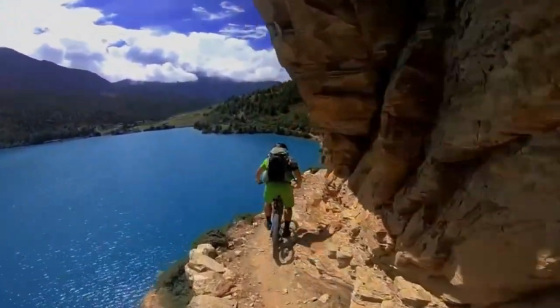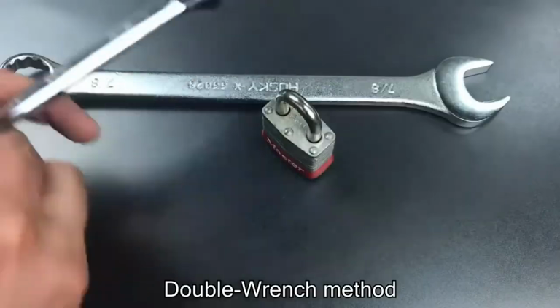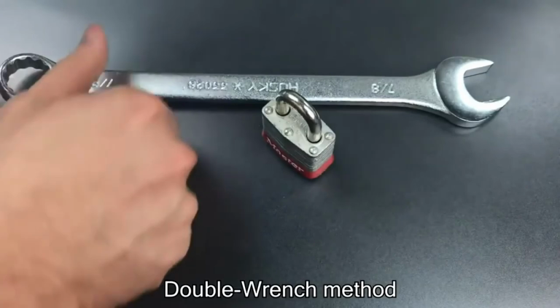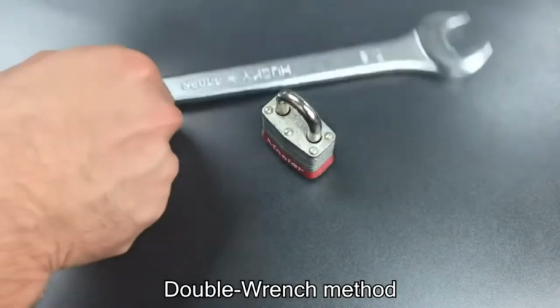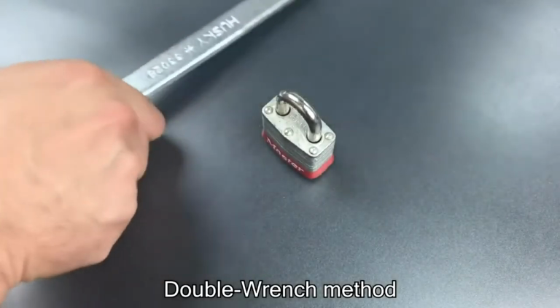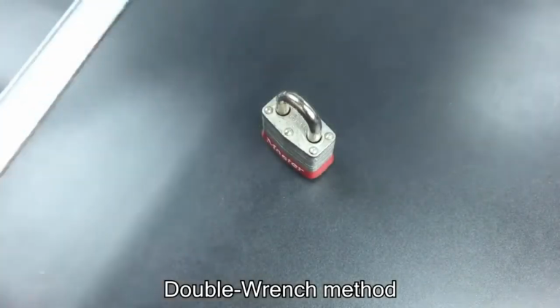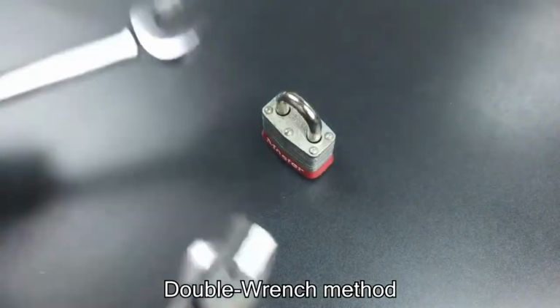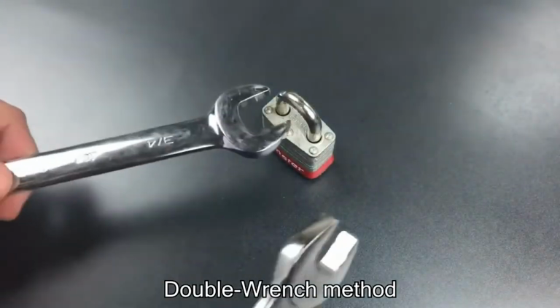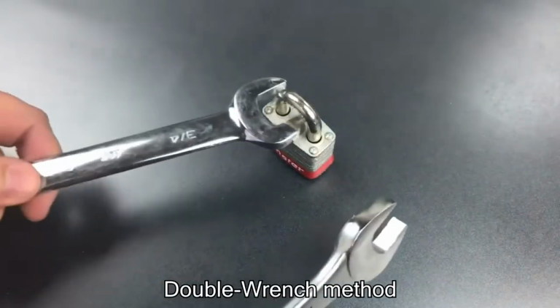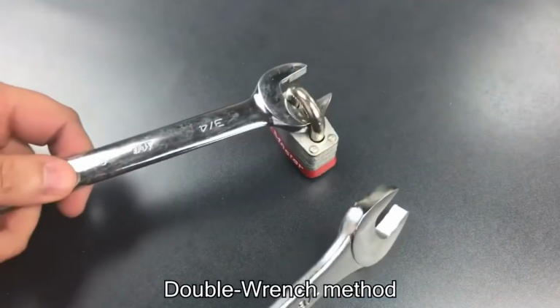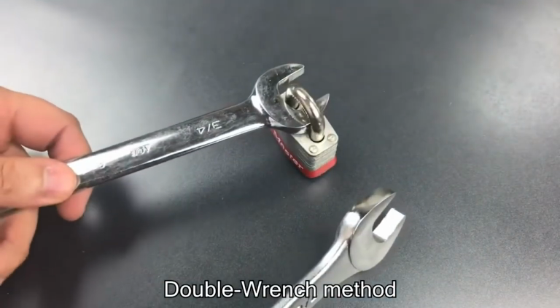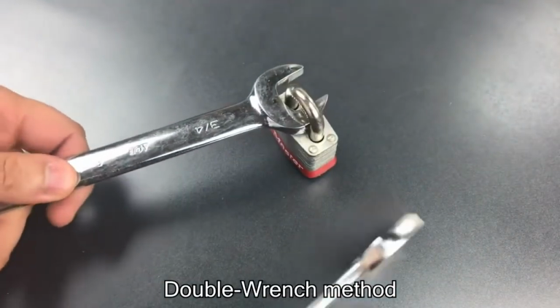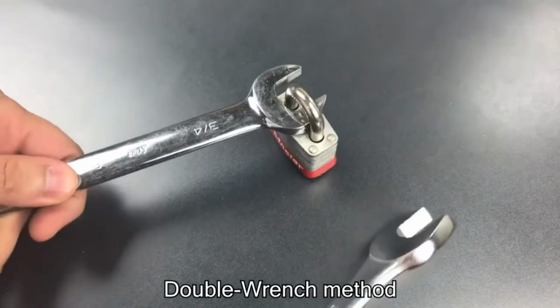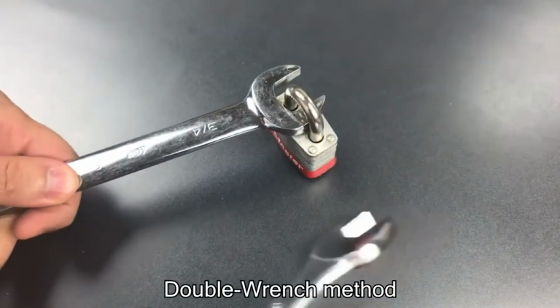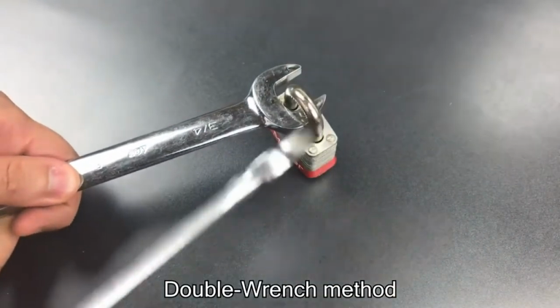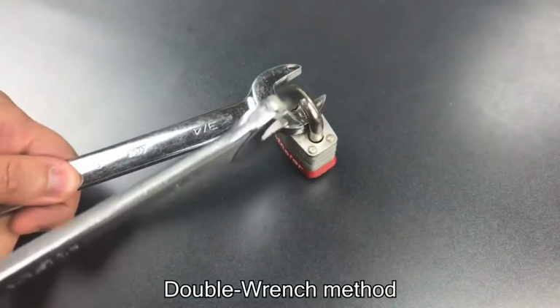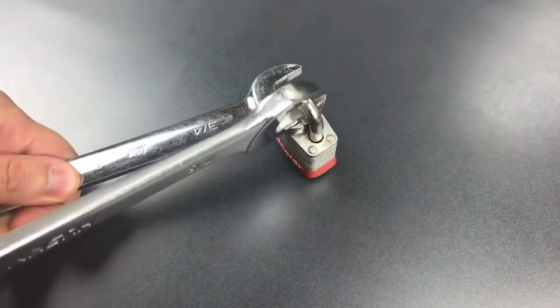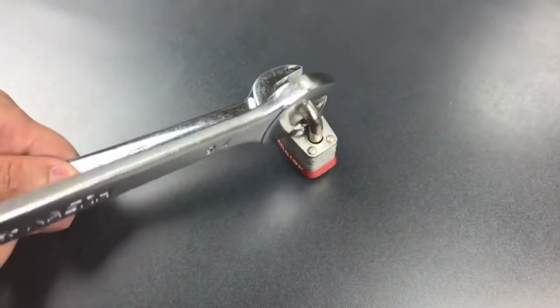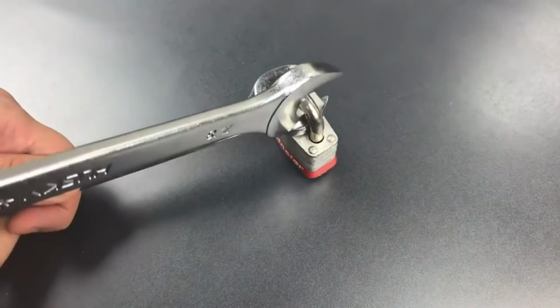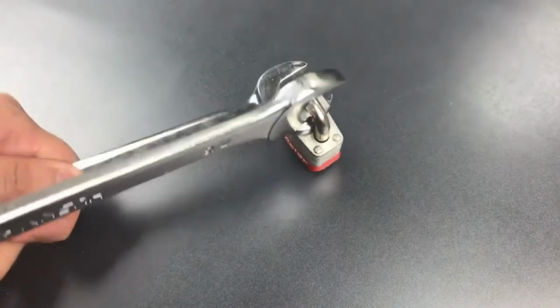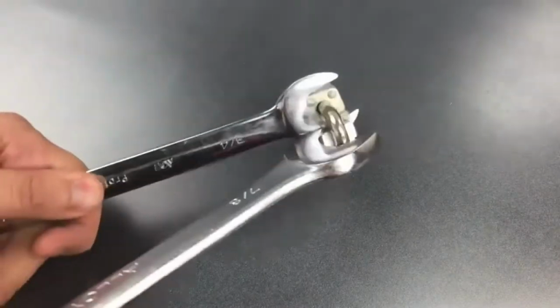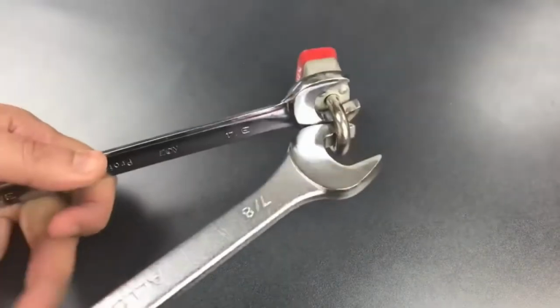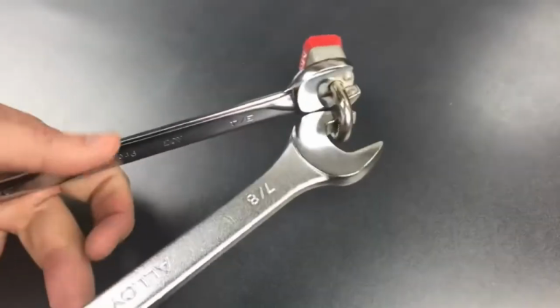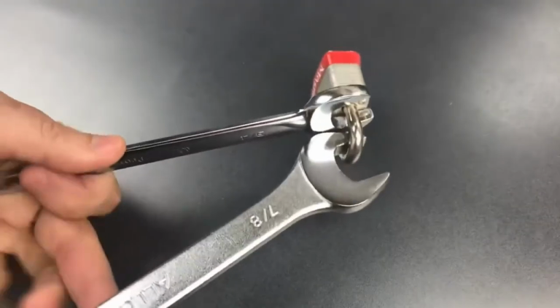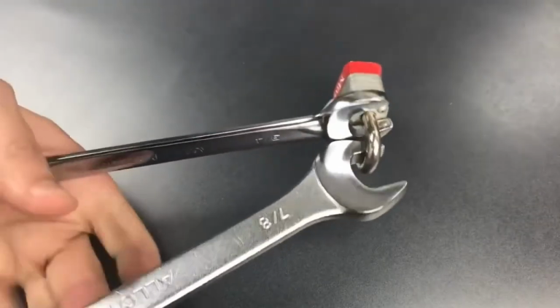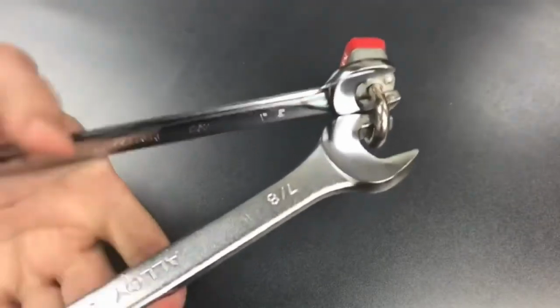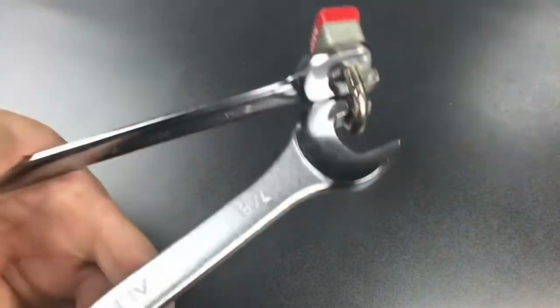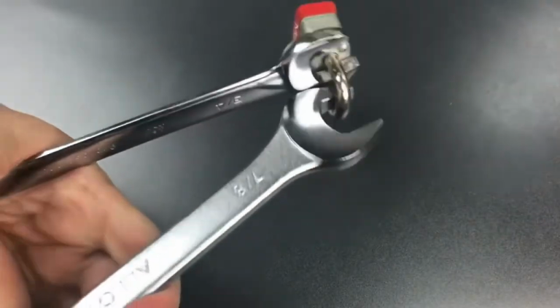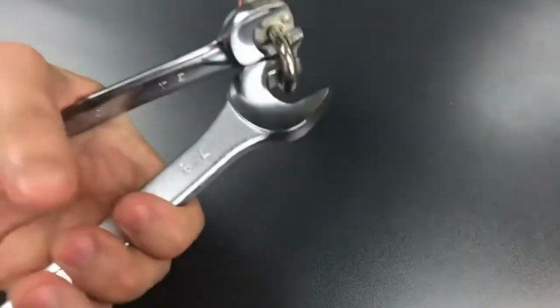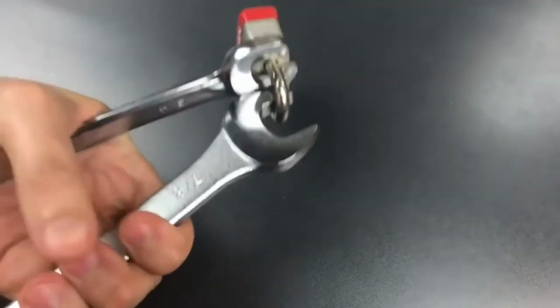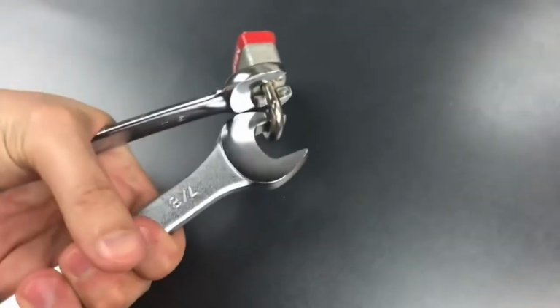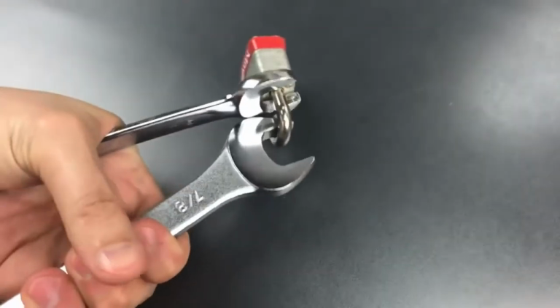This is called the double wrench method, which is a super simple way to break open a lock. And then the second one at a 90 degree angle. So let's see what happens when we try this.